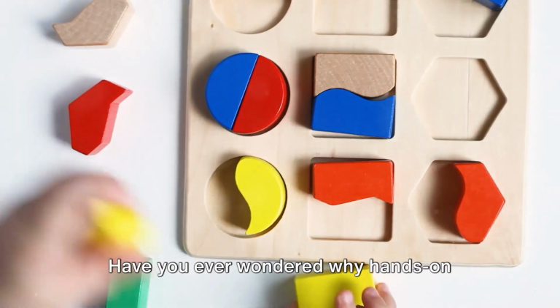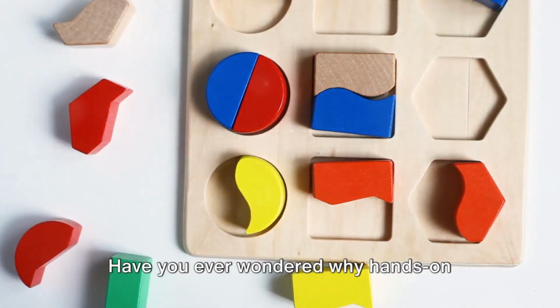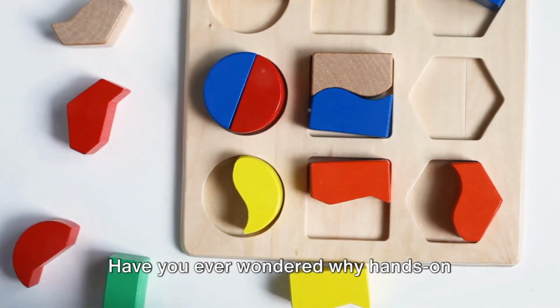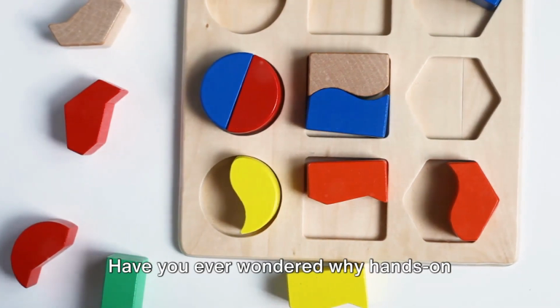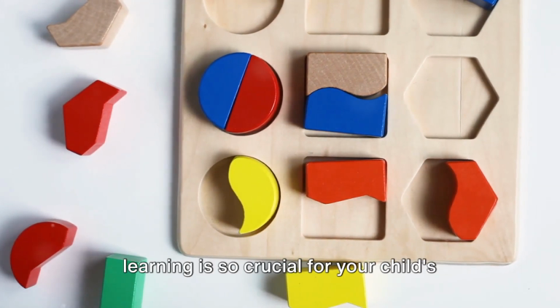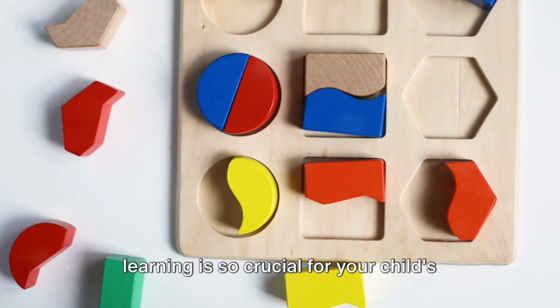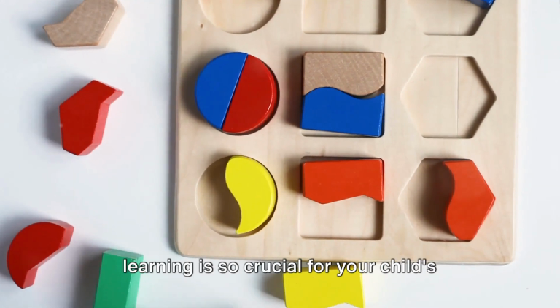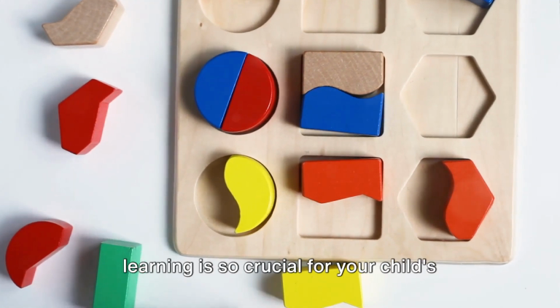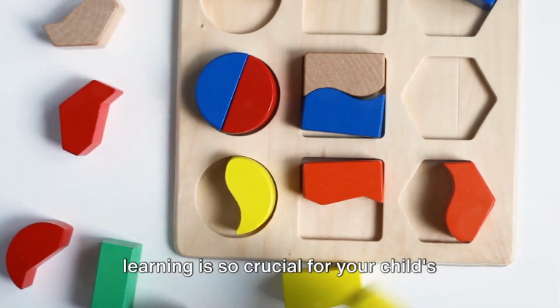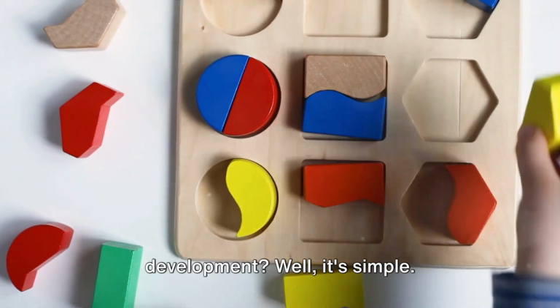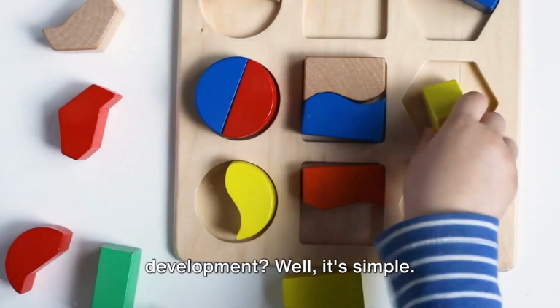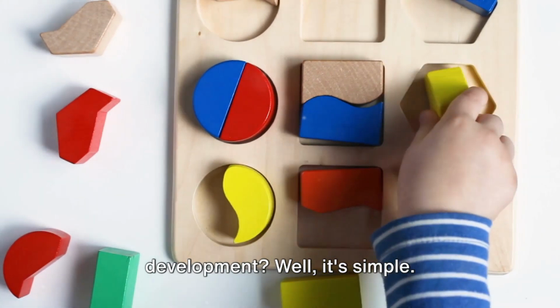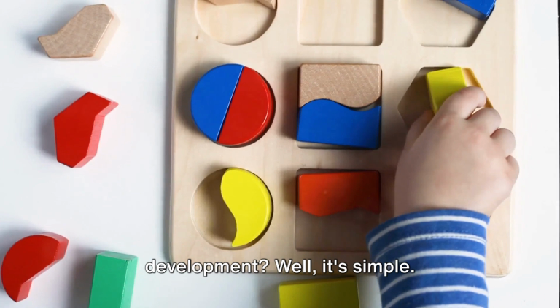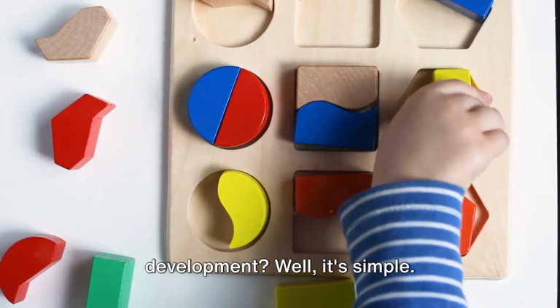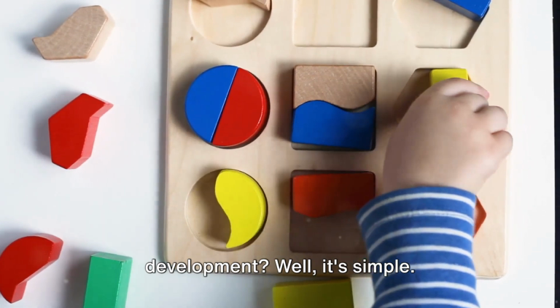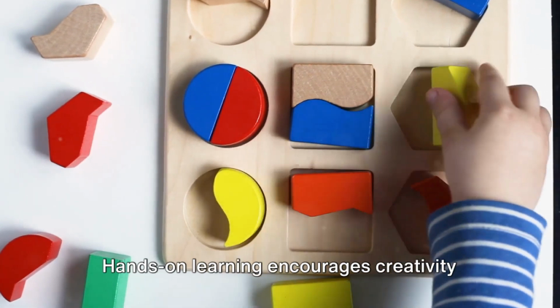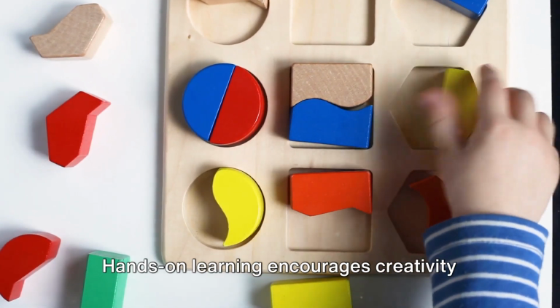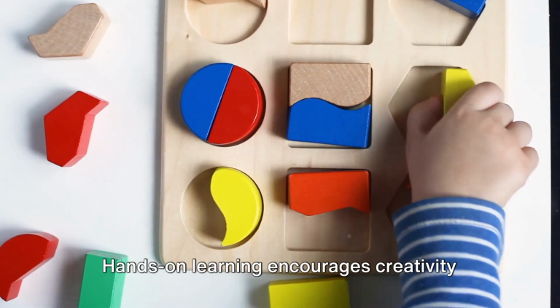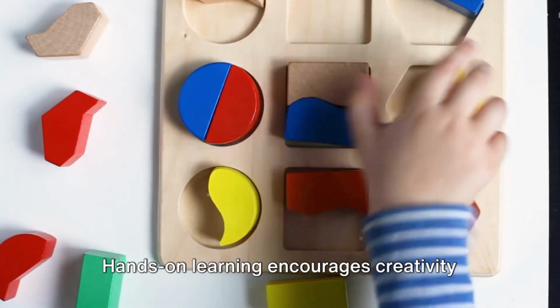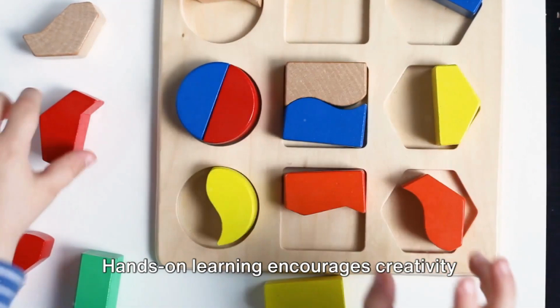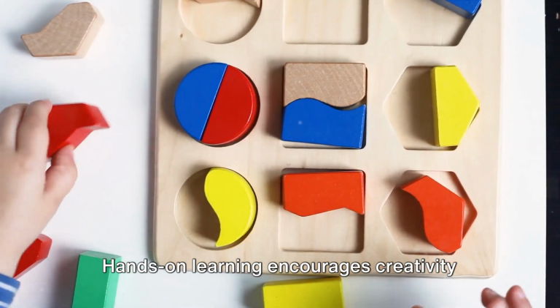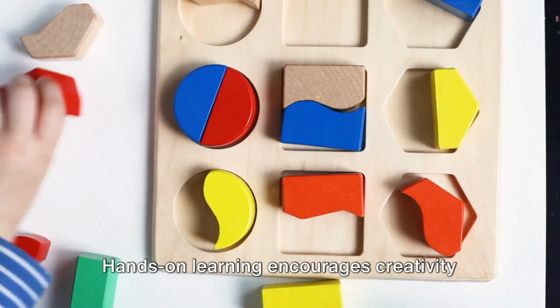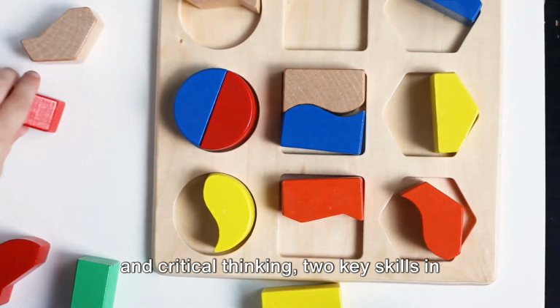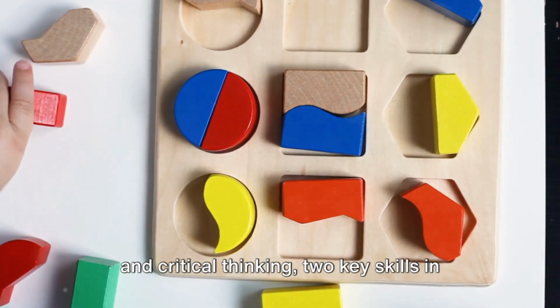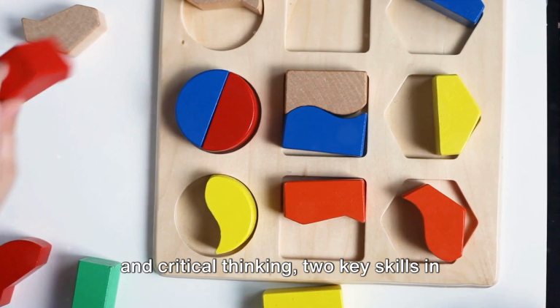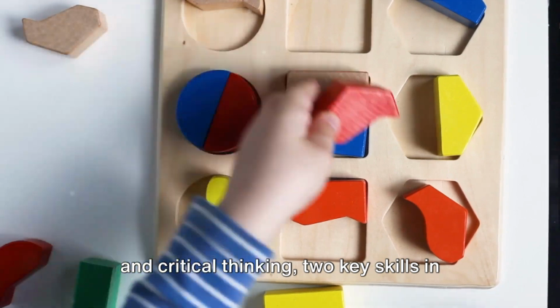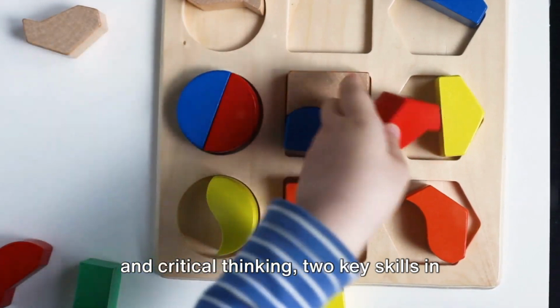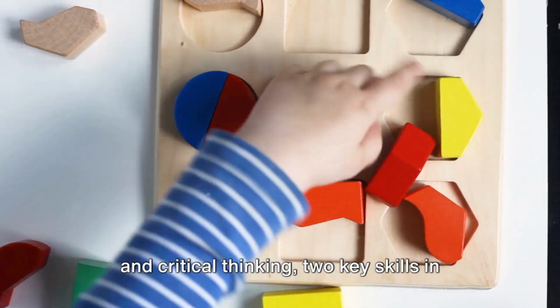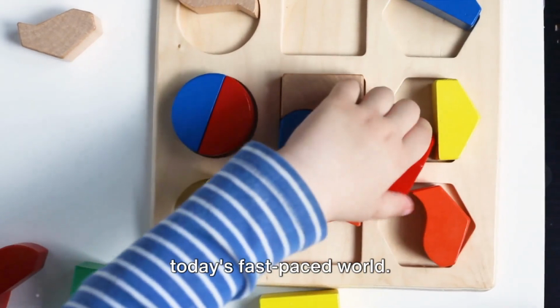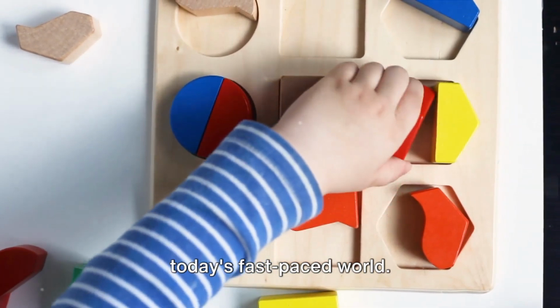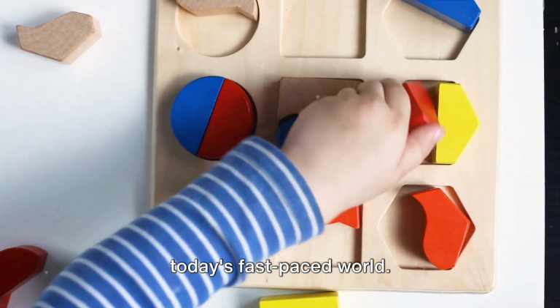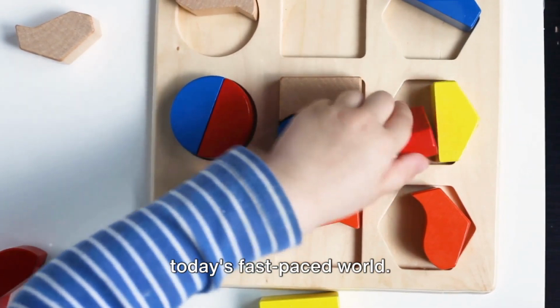Have you ever wondered why hands-on learning is so crucial for your child's development? Well, it's simple. Hands-on learning encourages creativity and critical thinking, two key skills in today's fast-paced world.